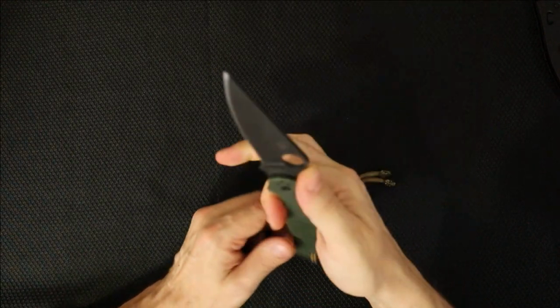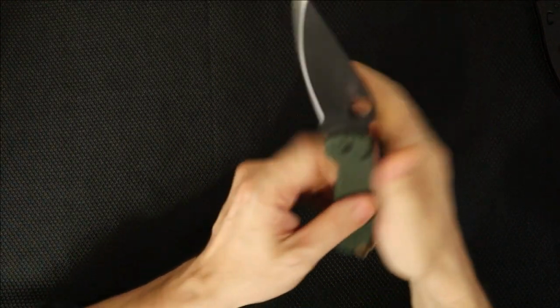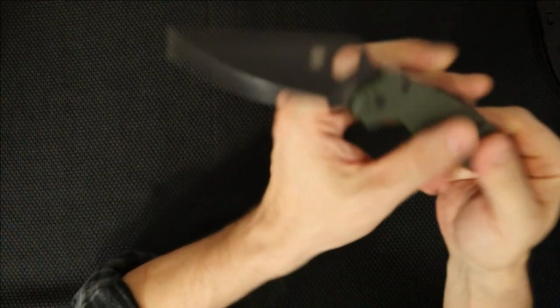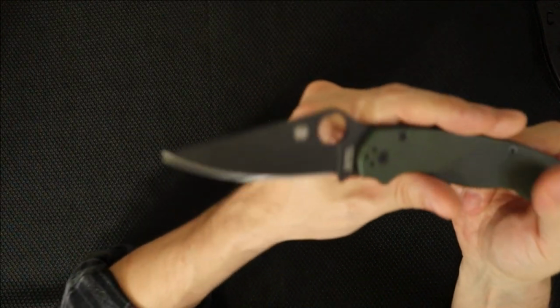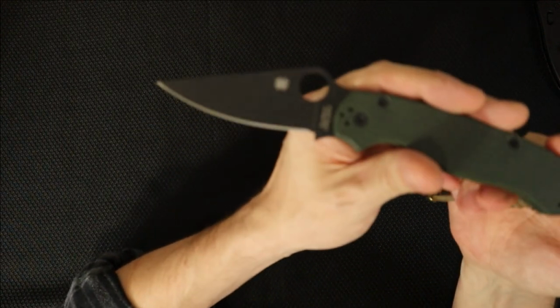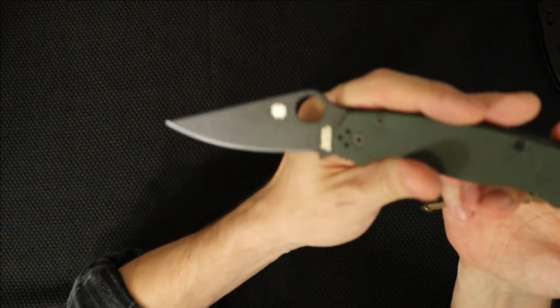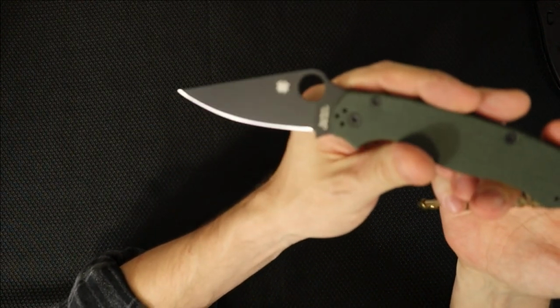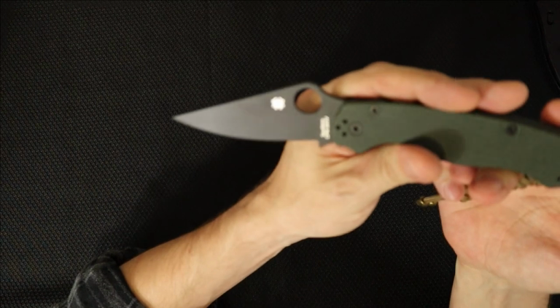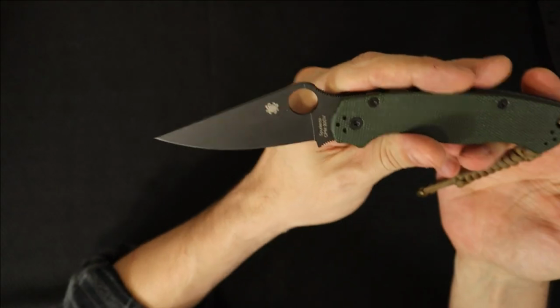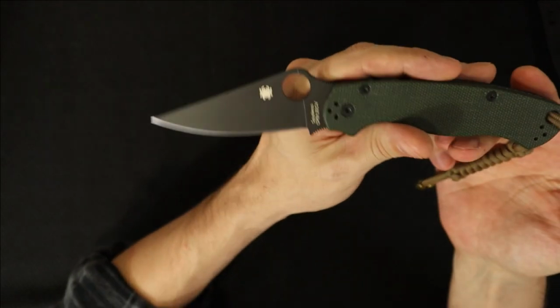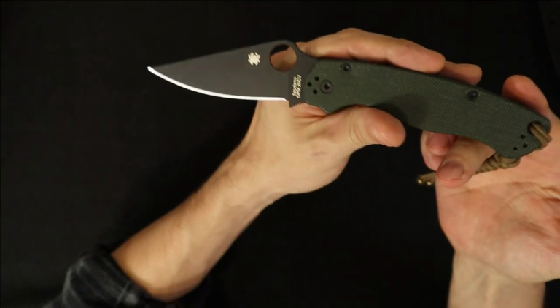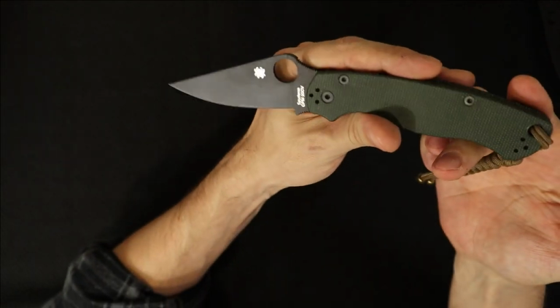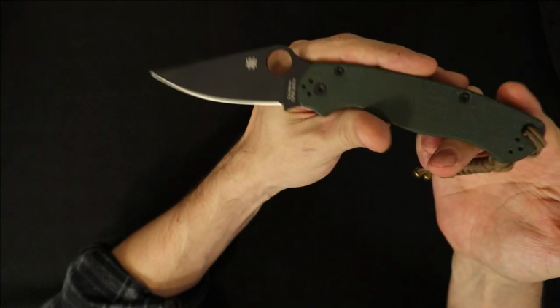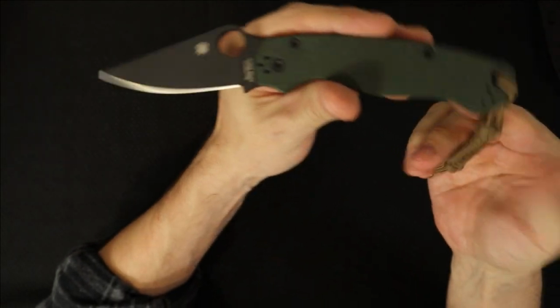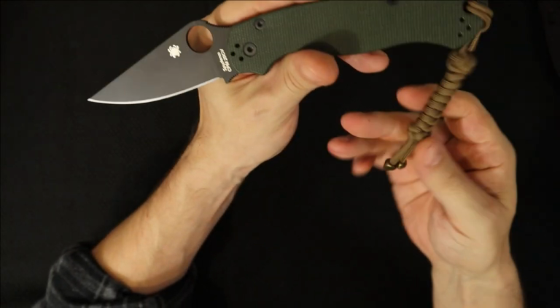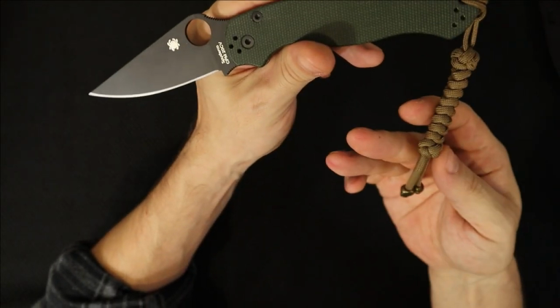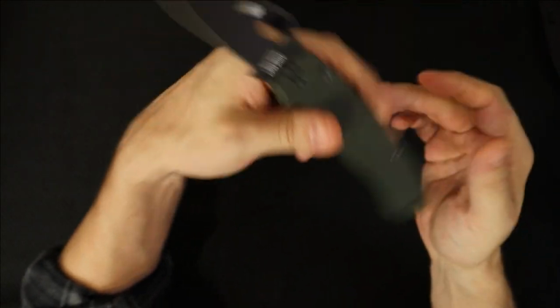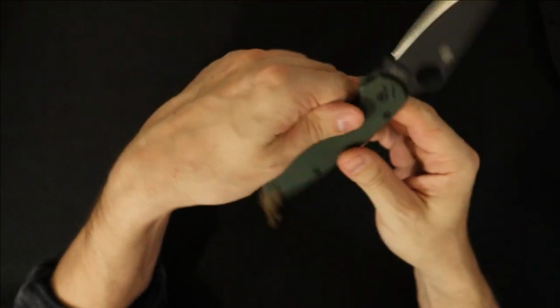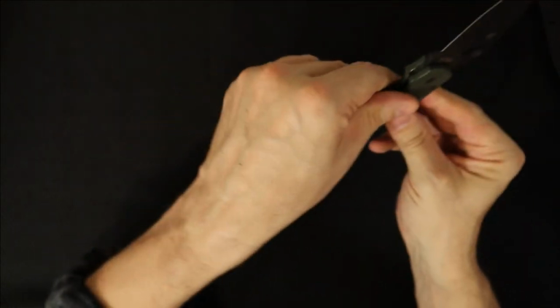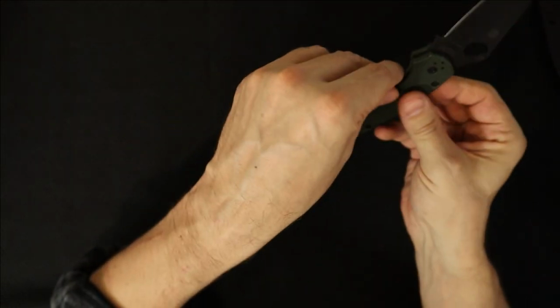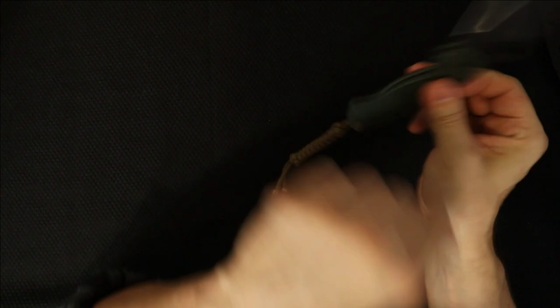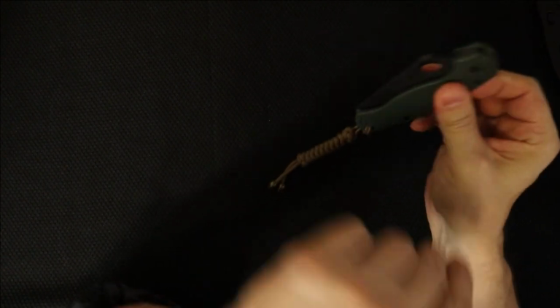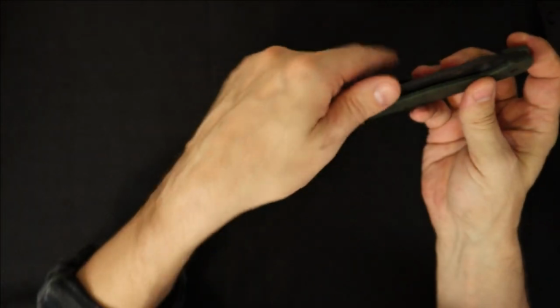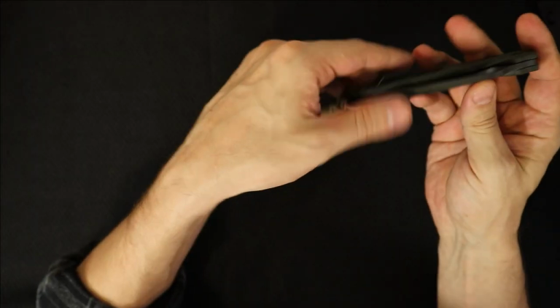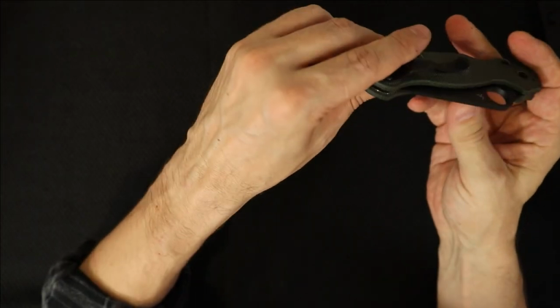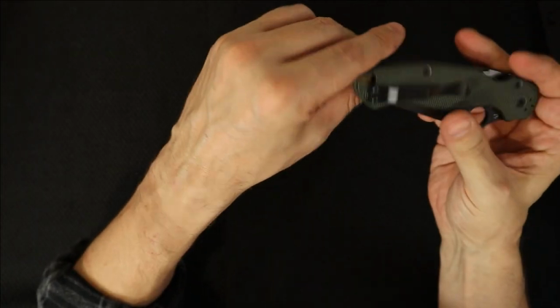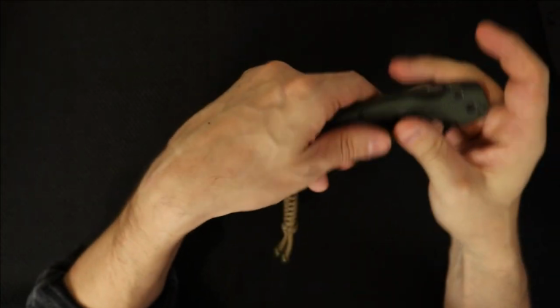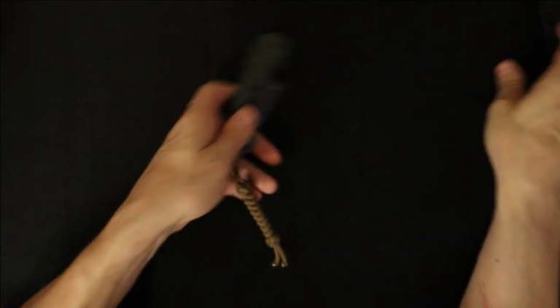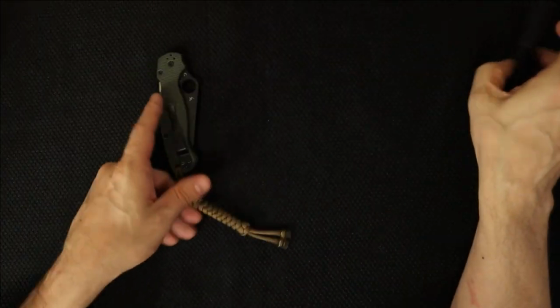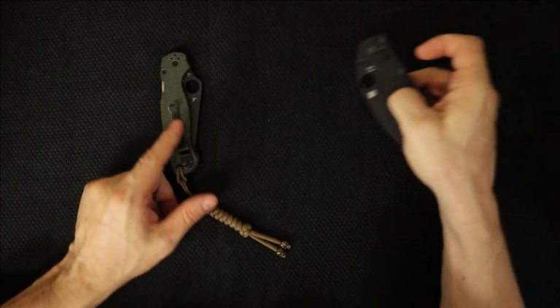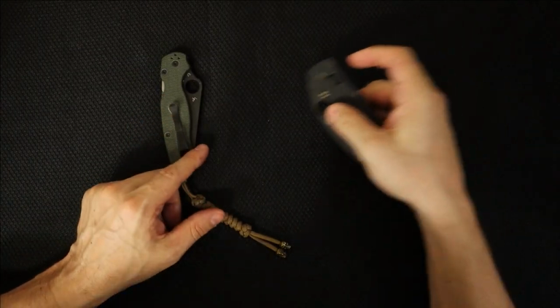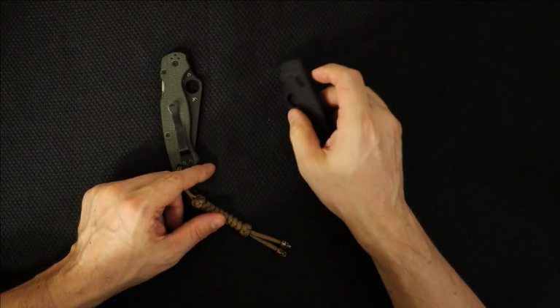It won the cool name lottery — Paramilitary 2. It's a great knife and I'm back to it. So this is not really a review, just a quick video about why I came back to the PM2.